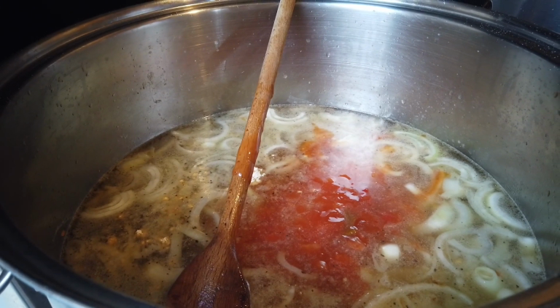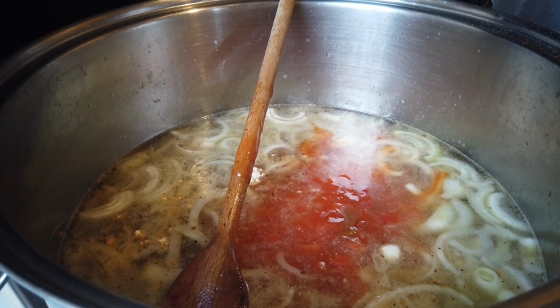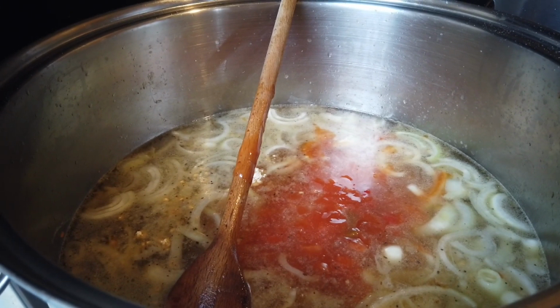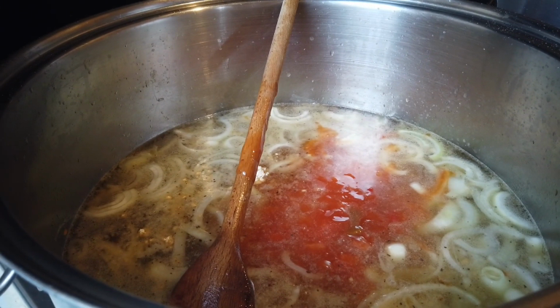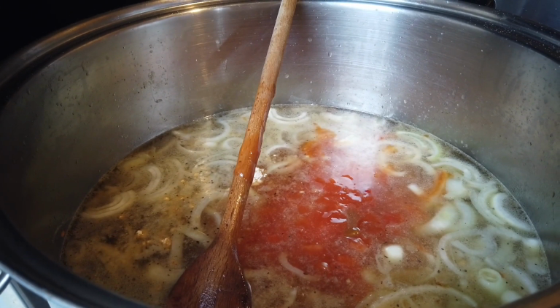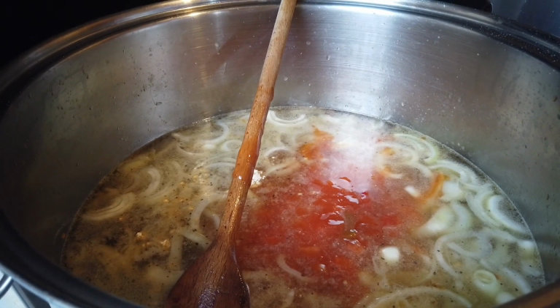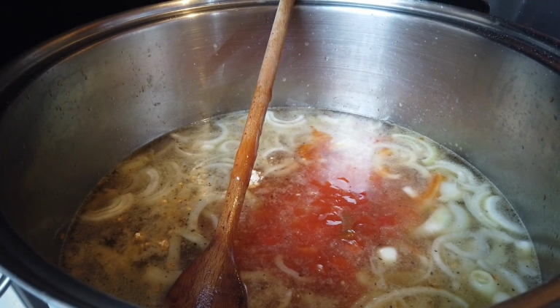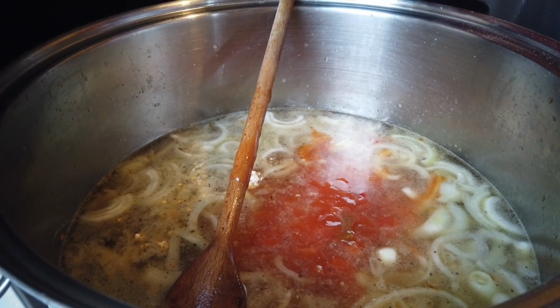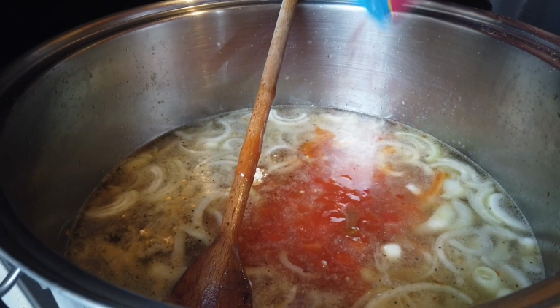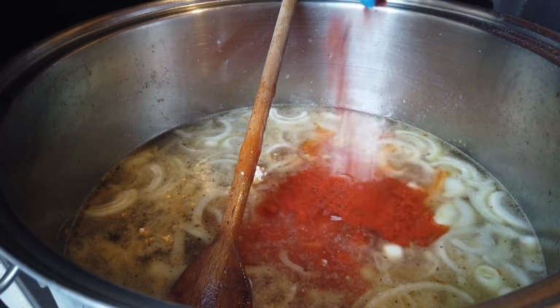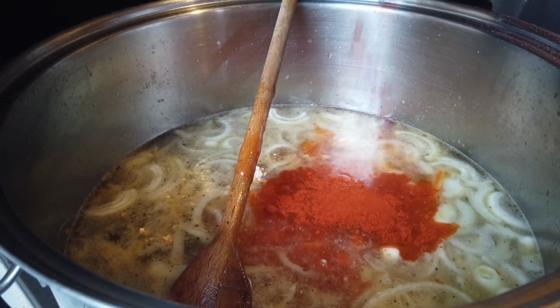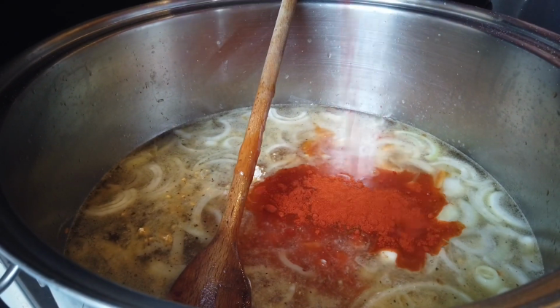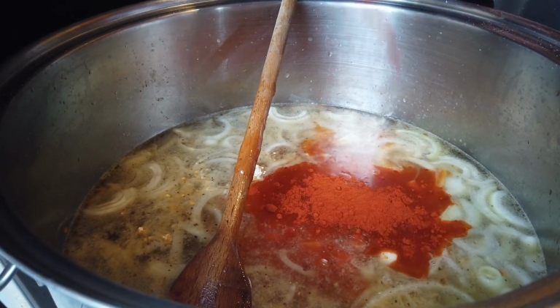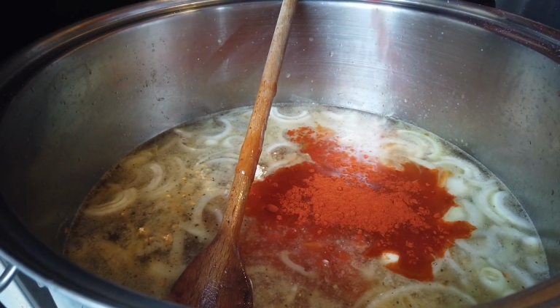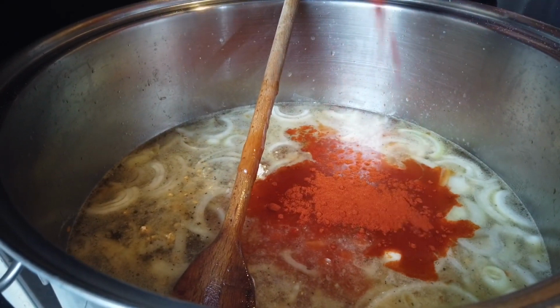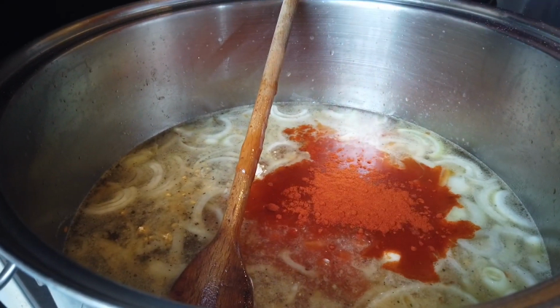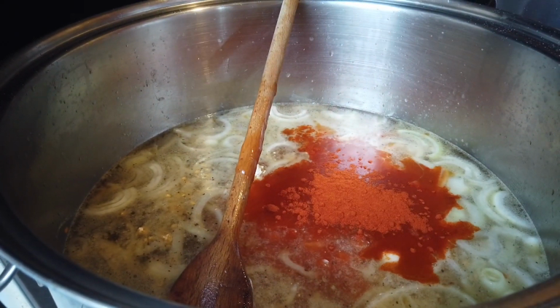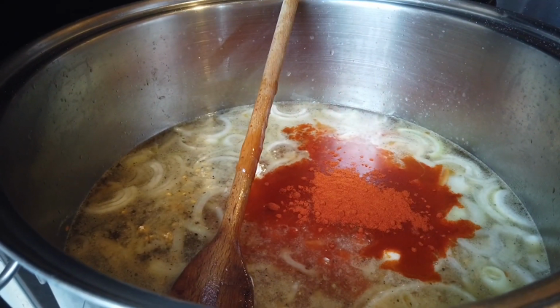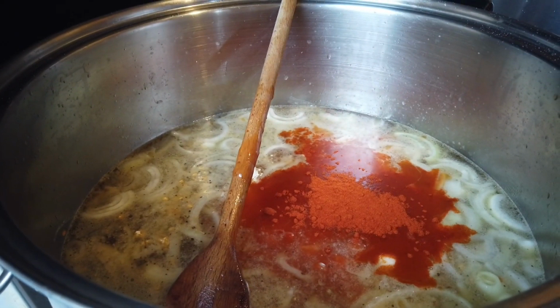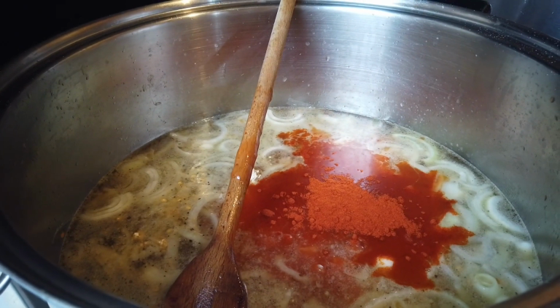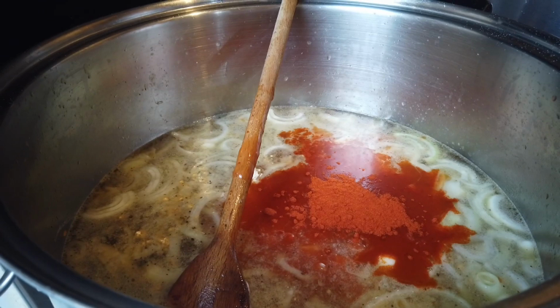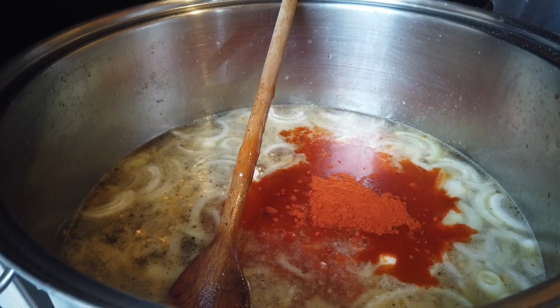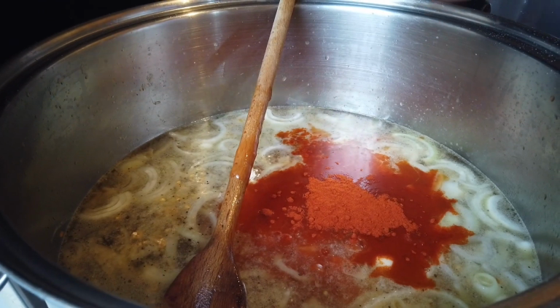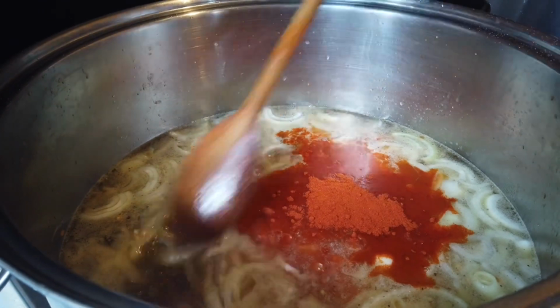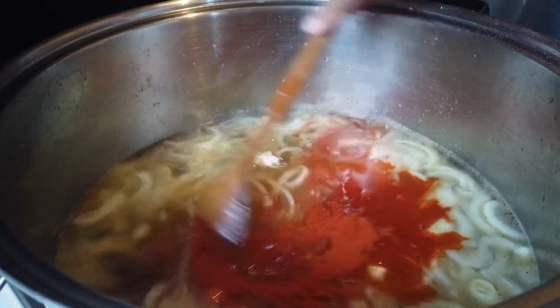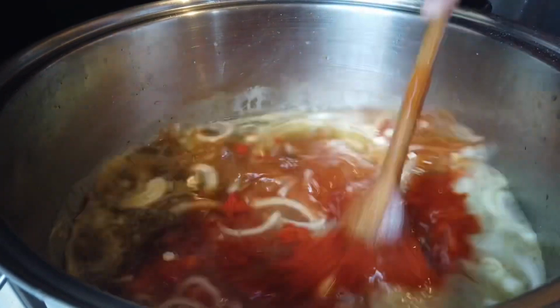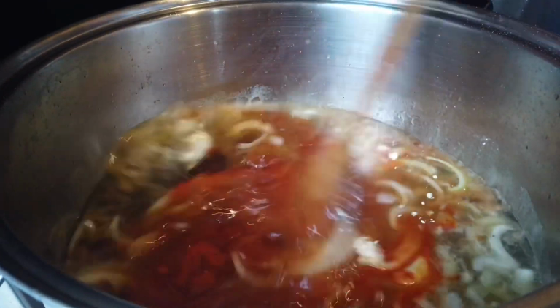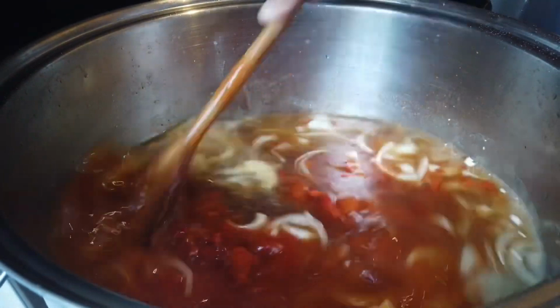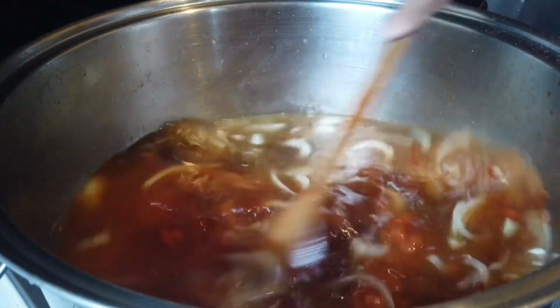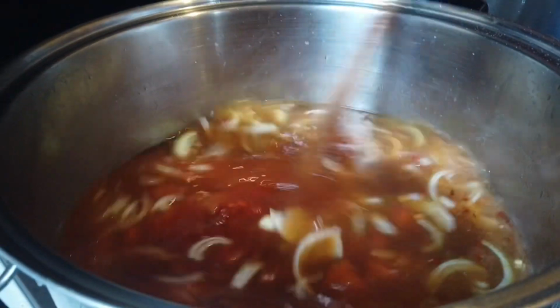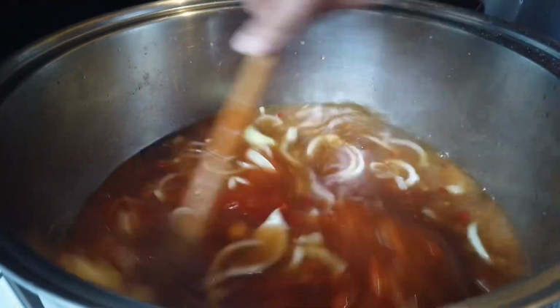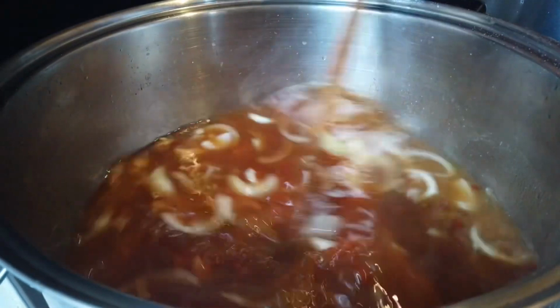Paprika again. It adds color, guys. There we go. Let's stir it now. See? The color looks great already.